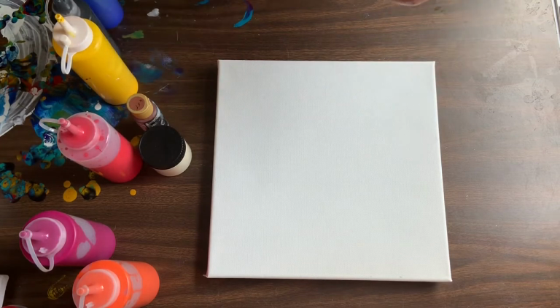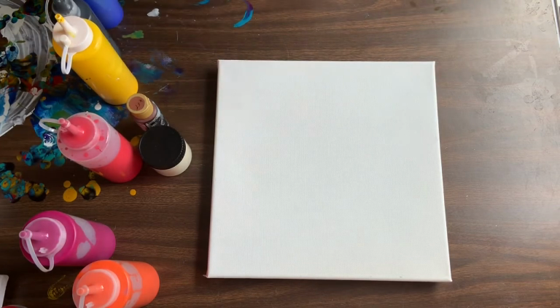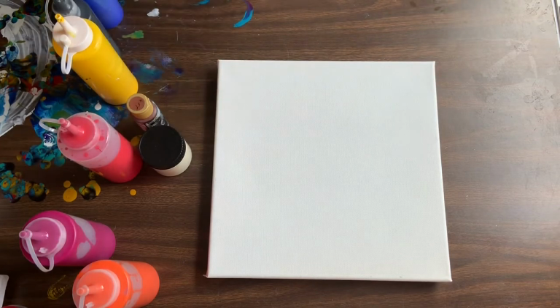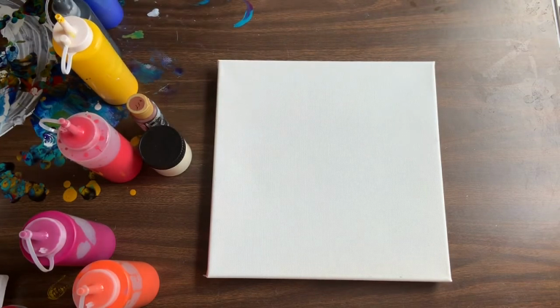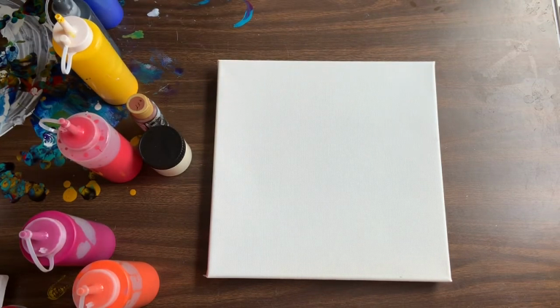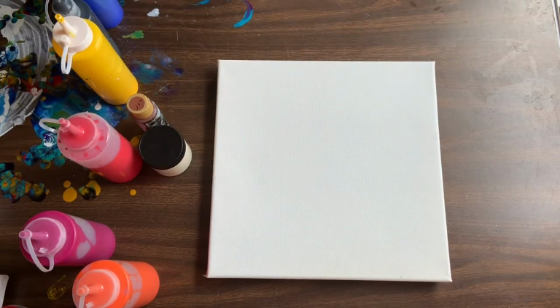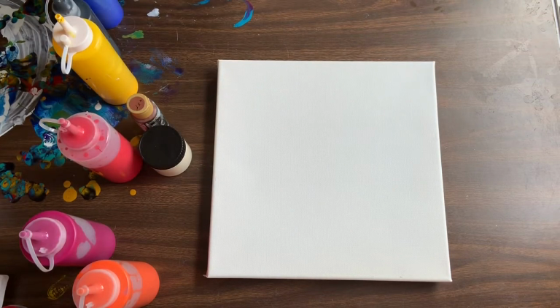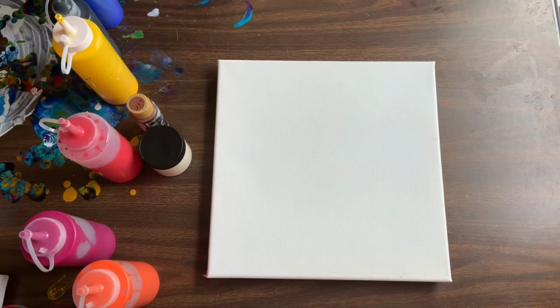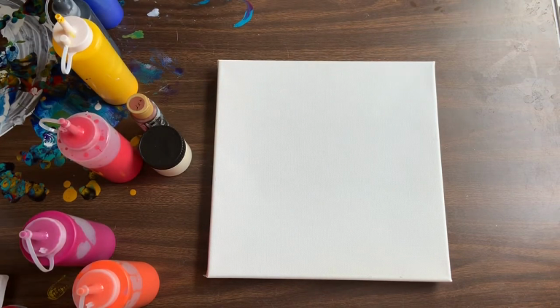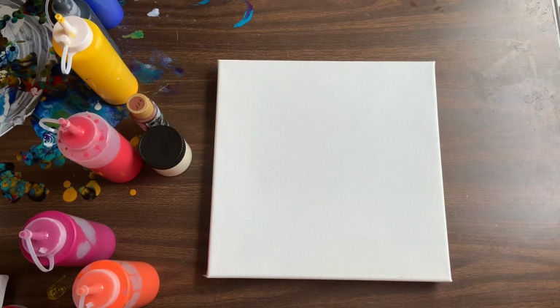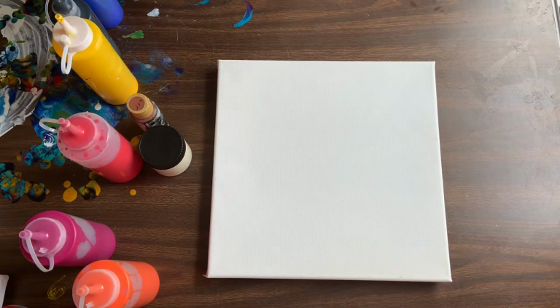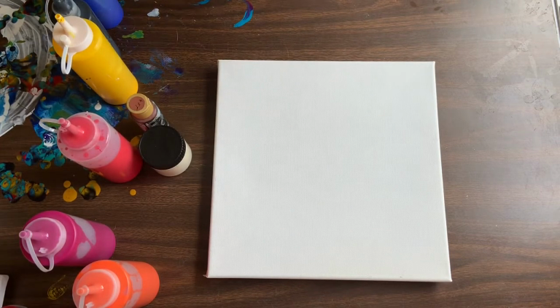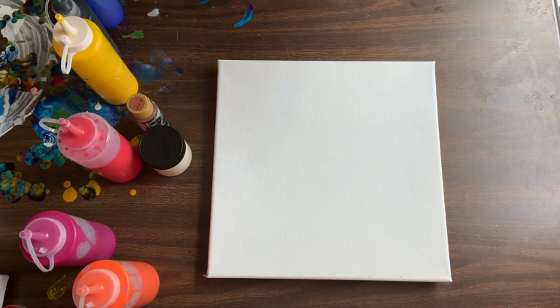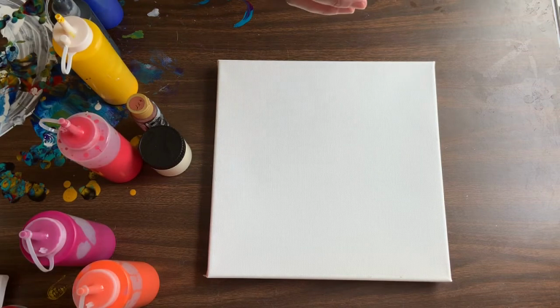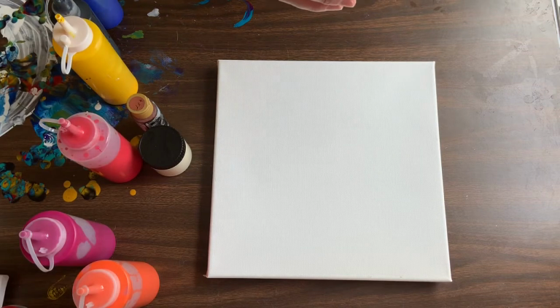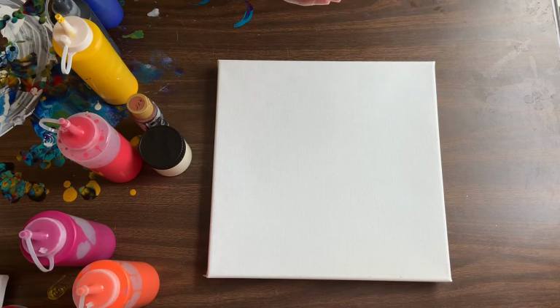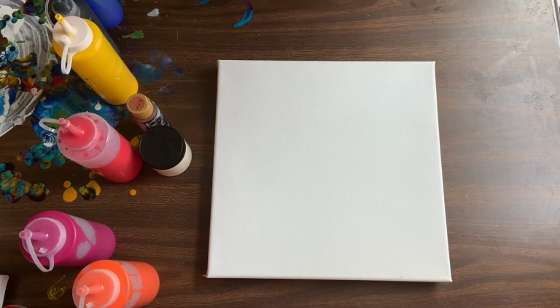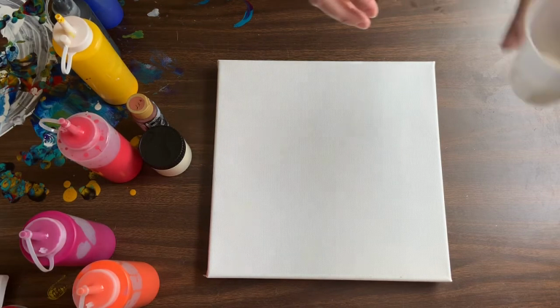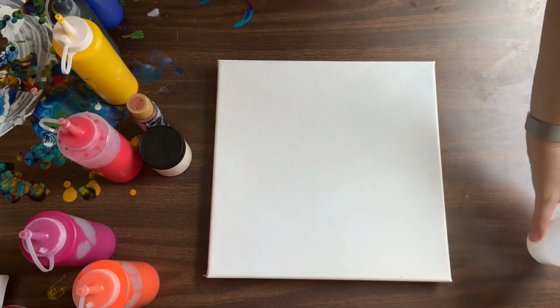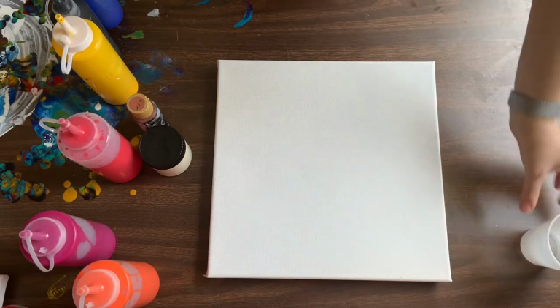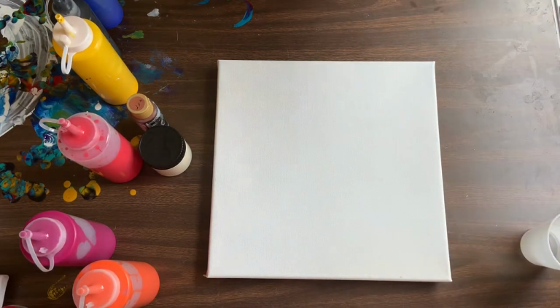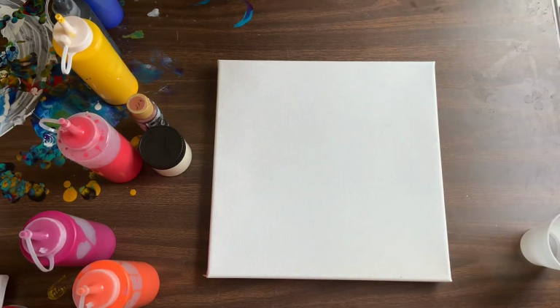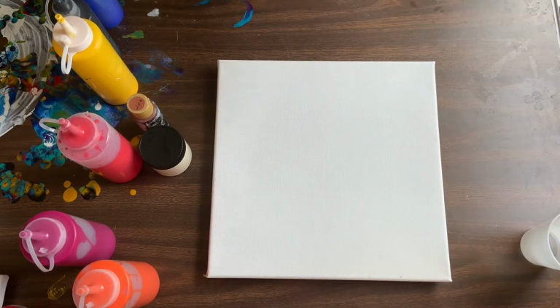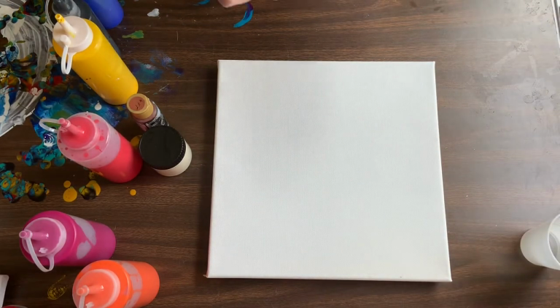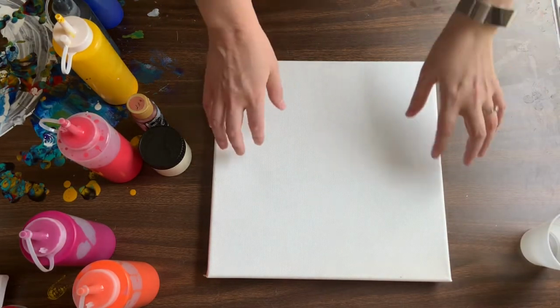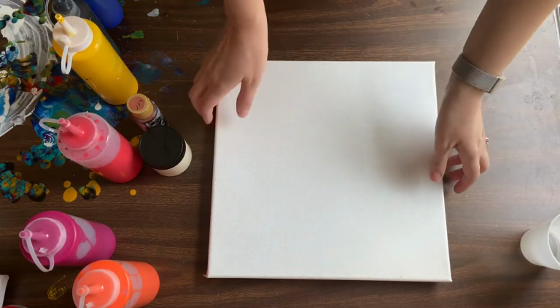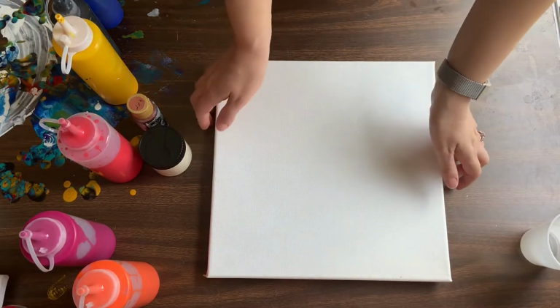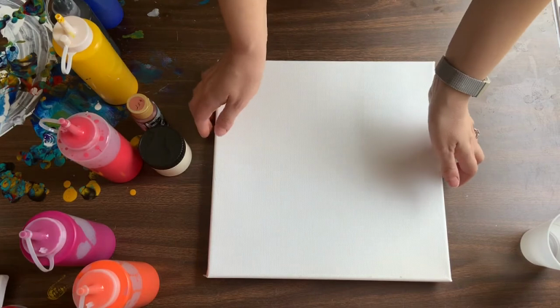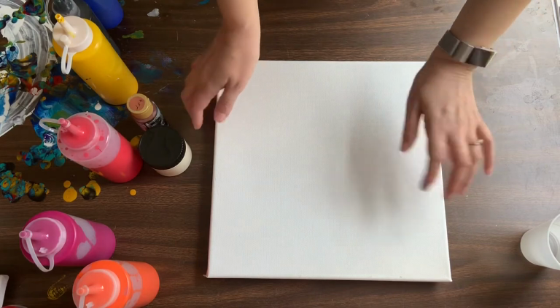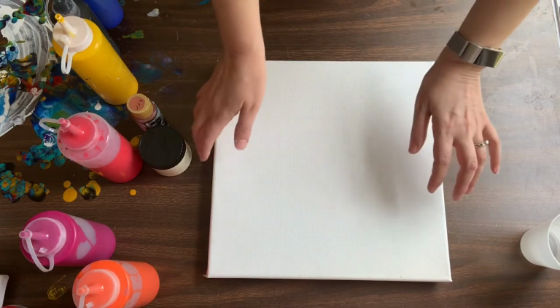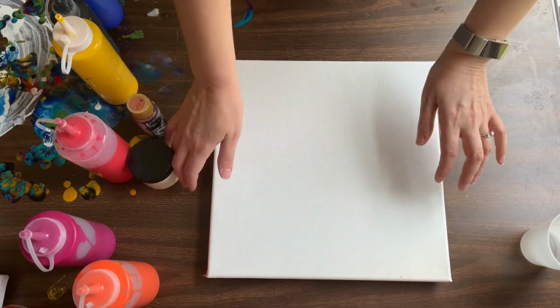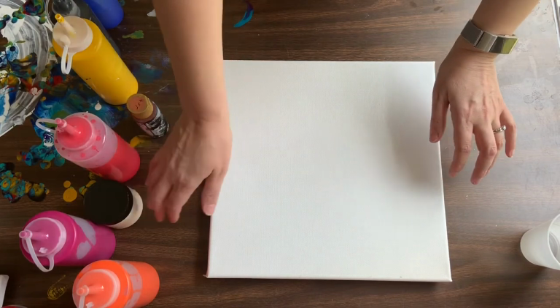Today I'm gonna do a flip cup. I did that yesterday with a bowl and it turned out so pretty that I decided I would try it on a canvas as well. Different colors but same idea.